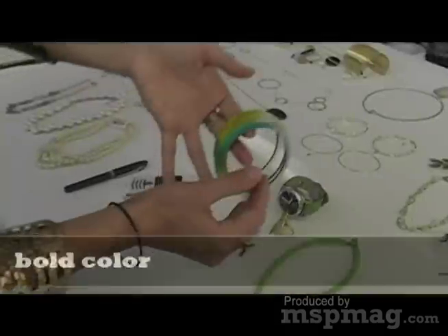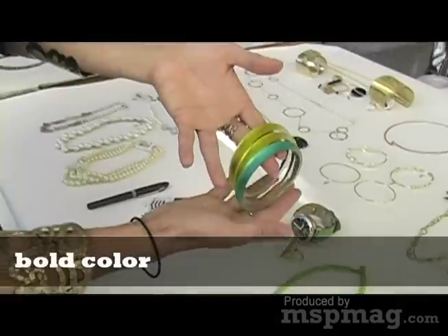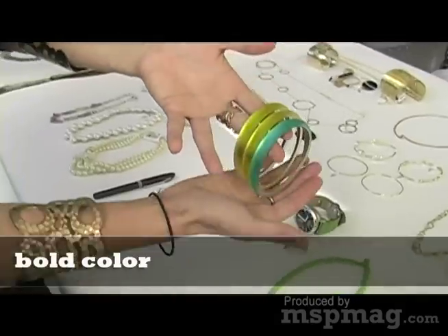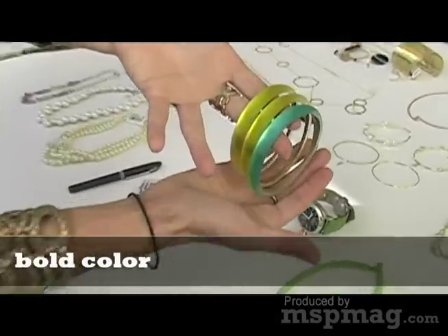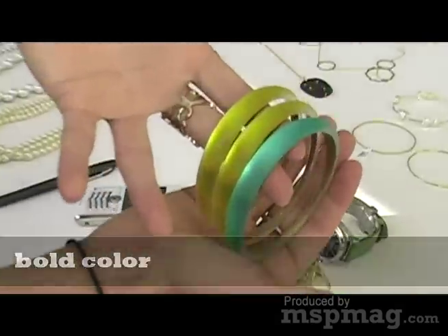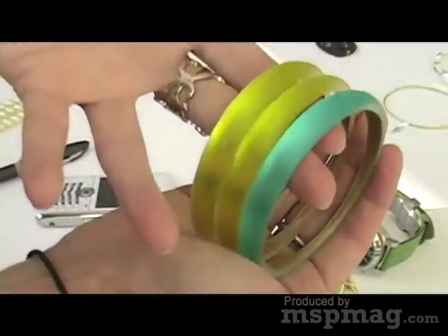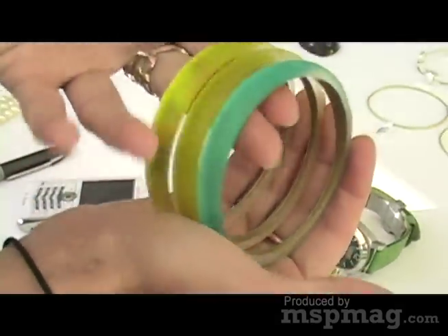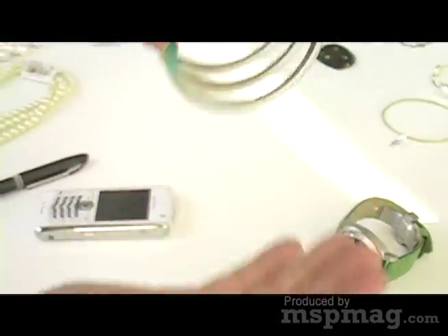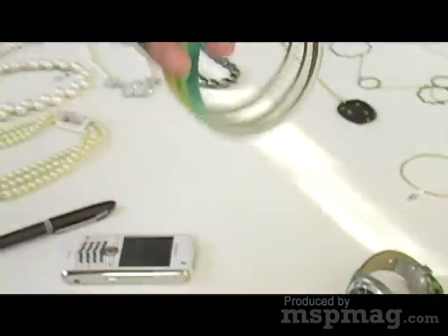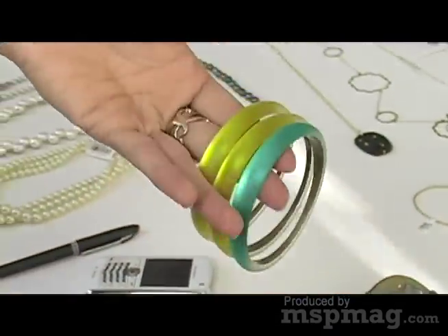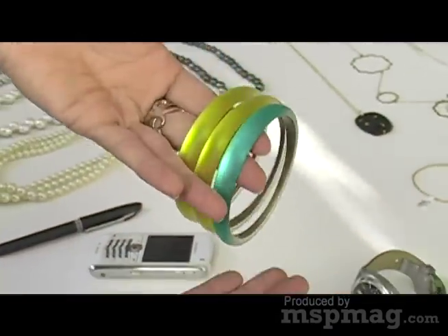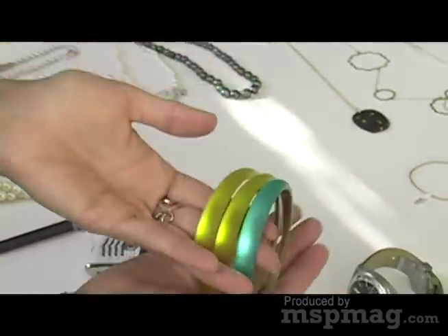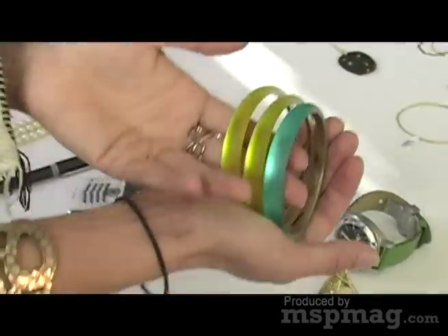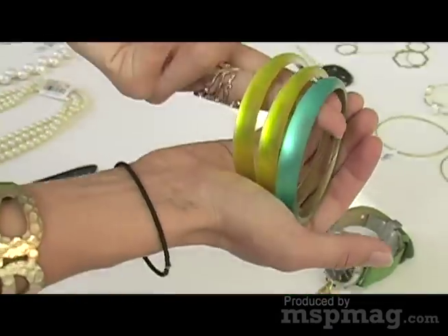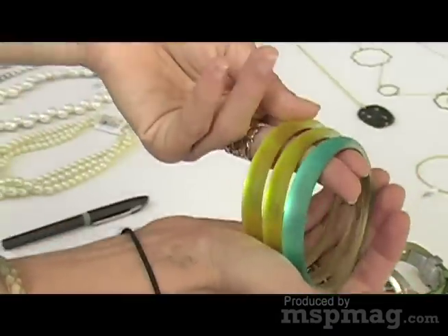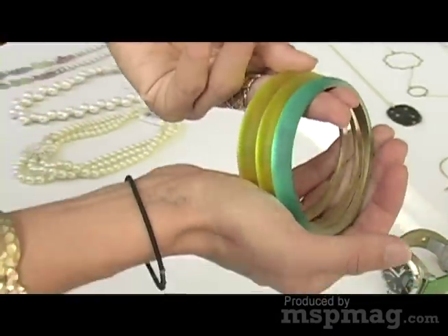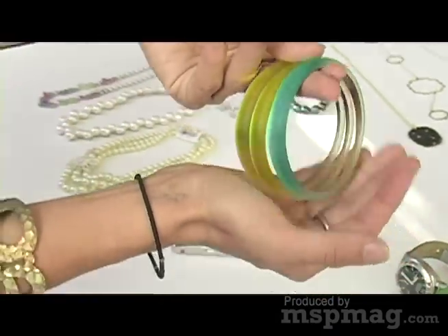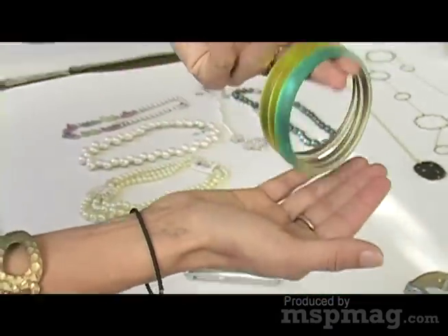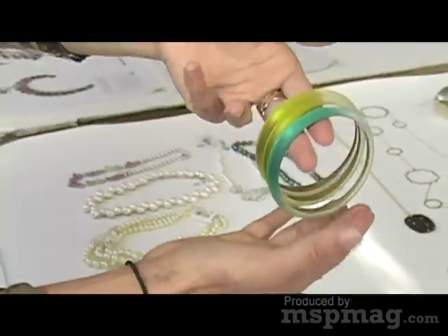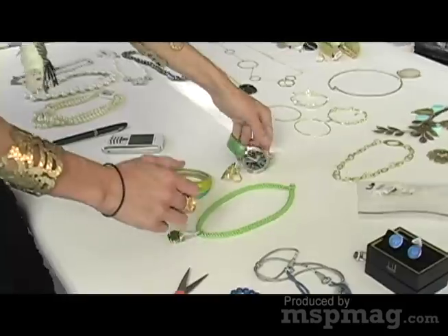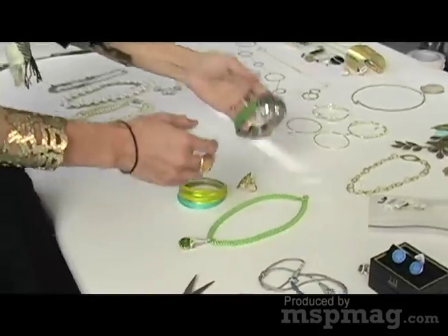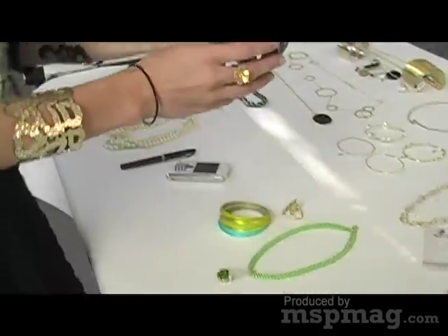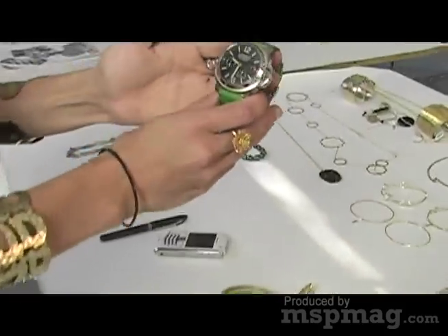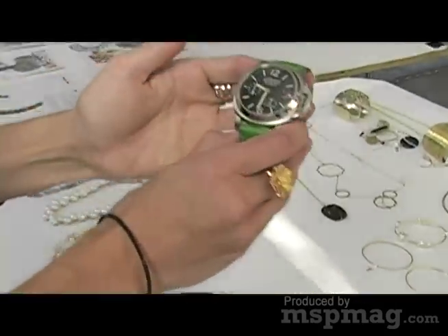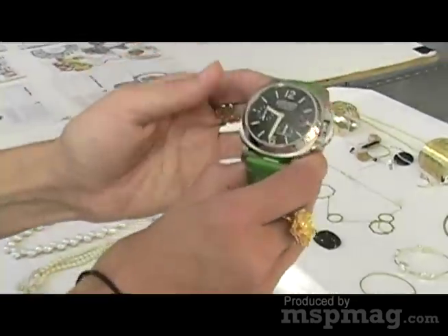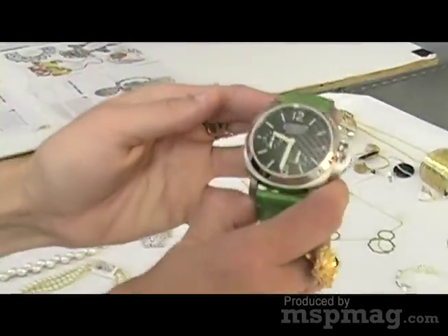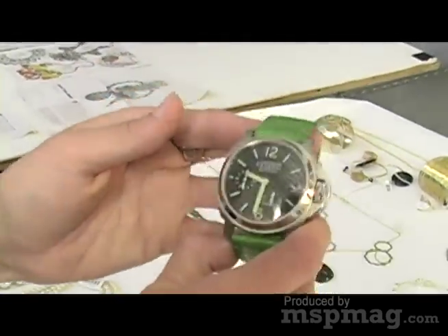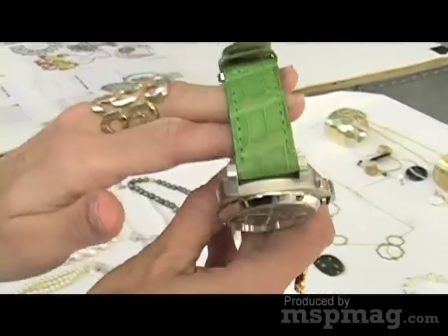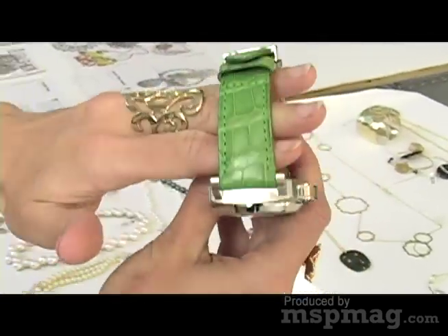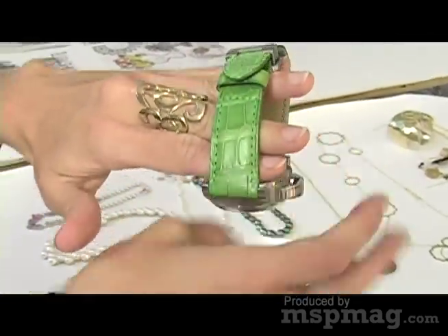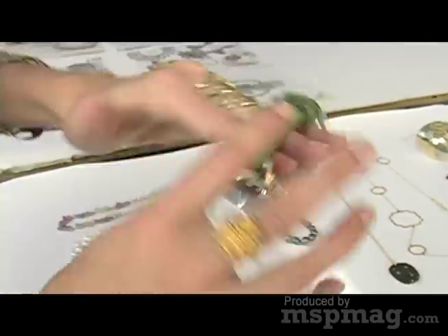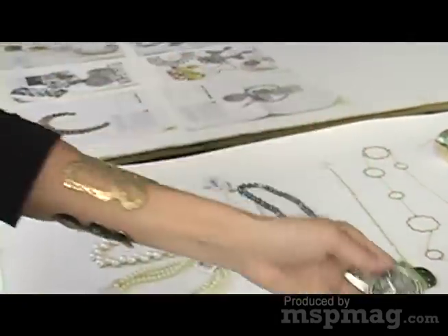These are just some Alexis Bittar bangles. They retail for a little over or under $100. And this great watch by Panerai with this green croc strap.